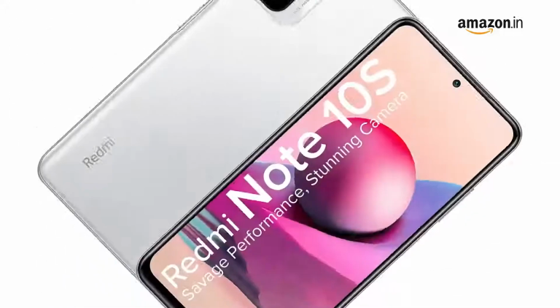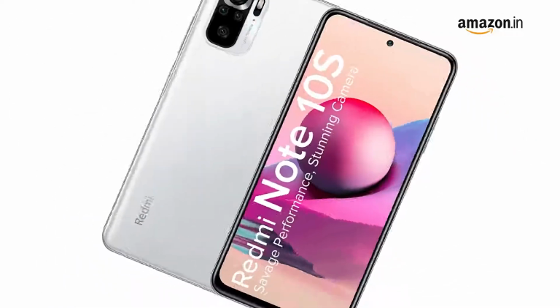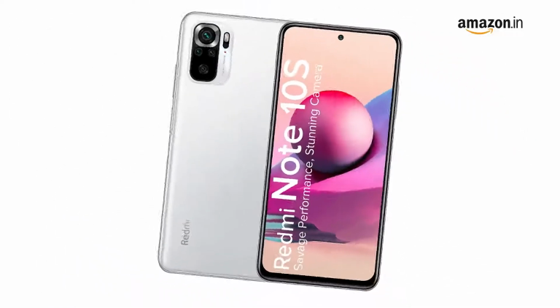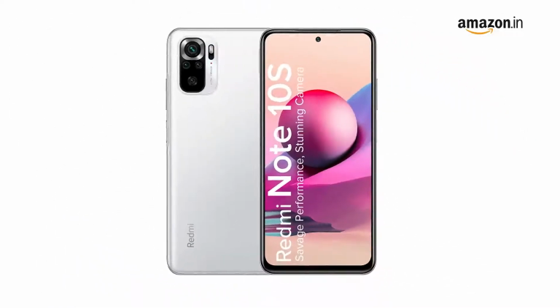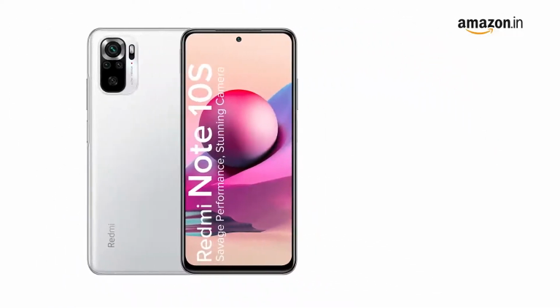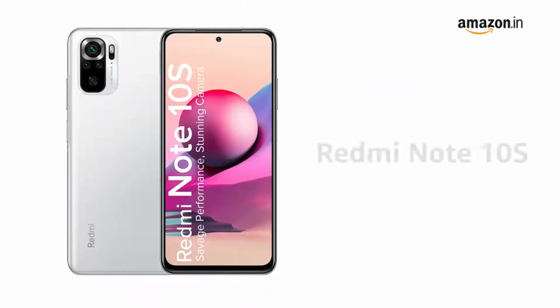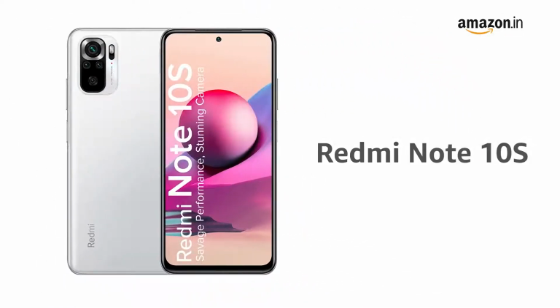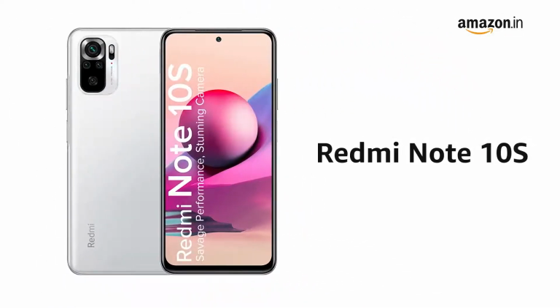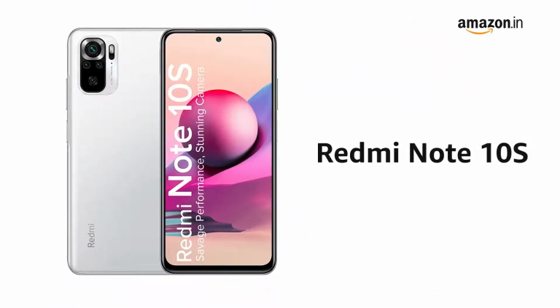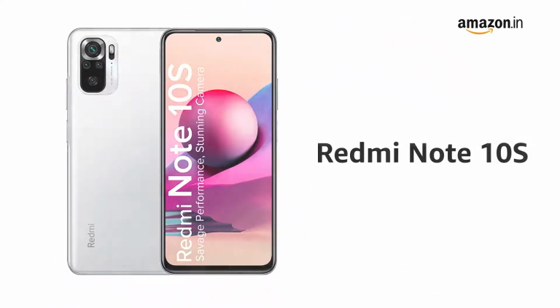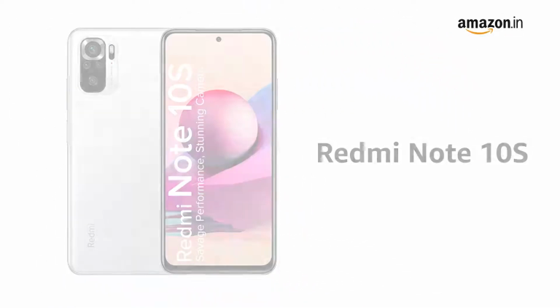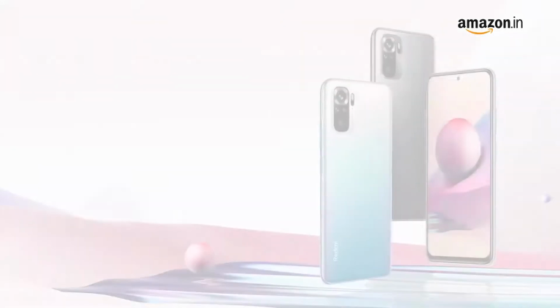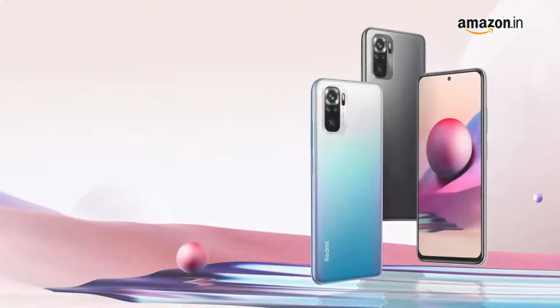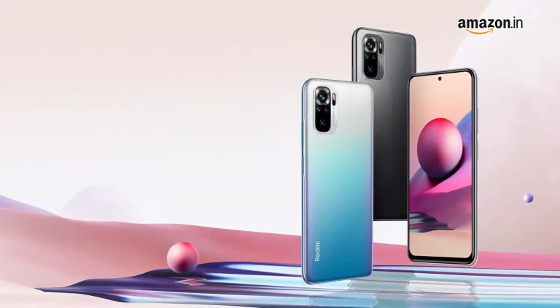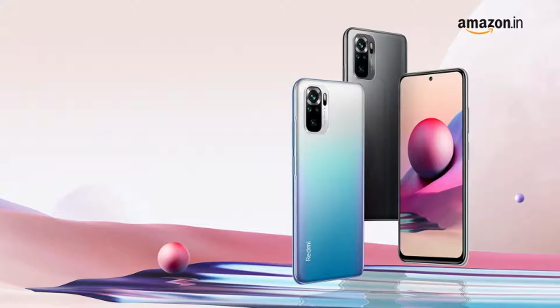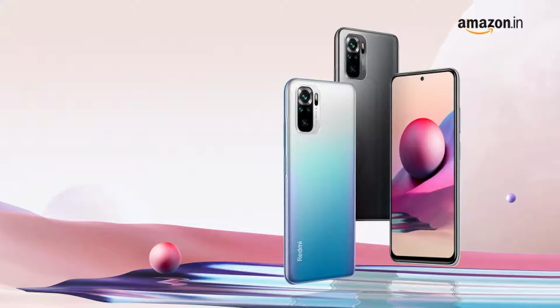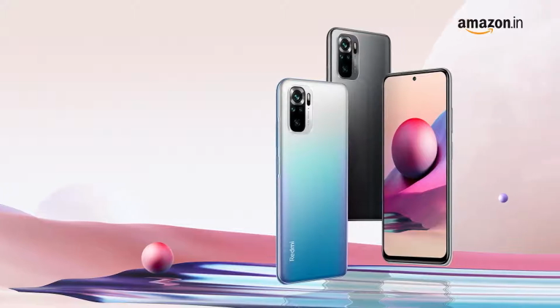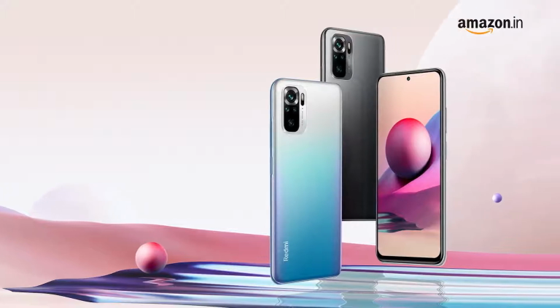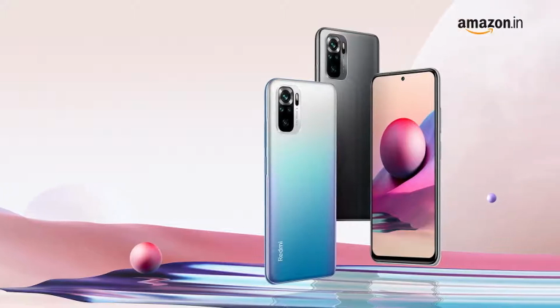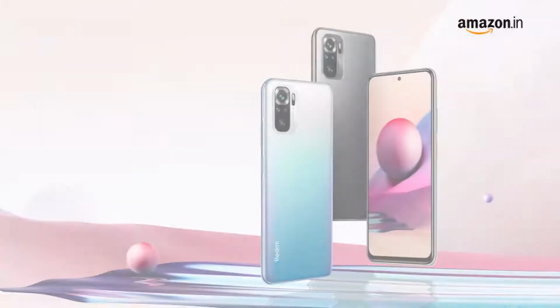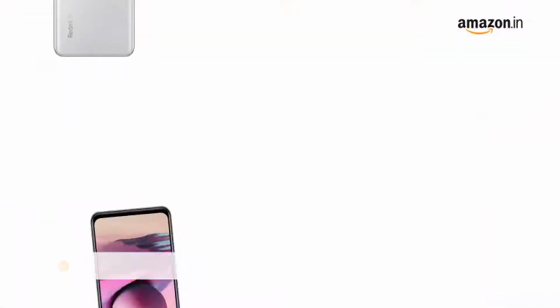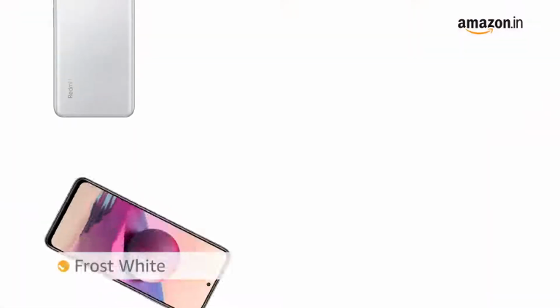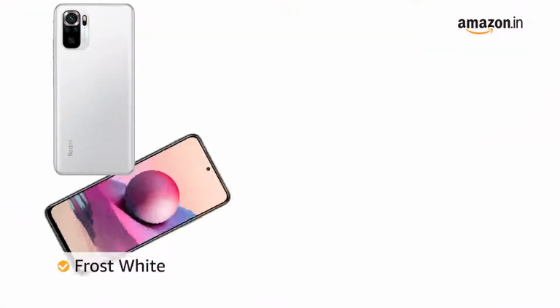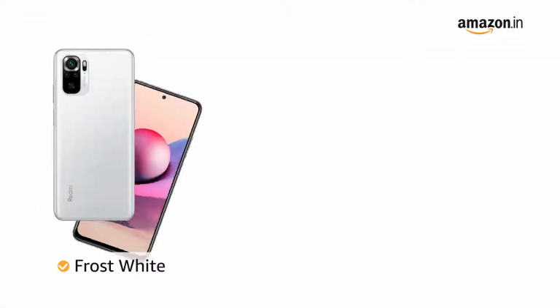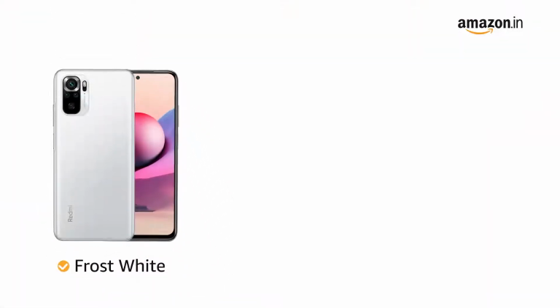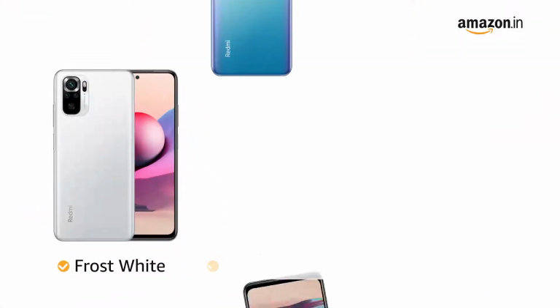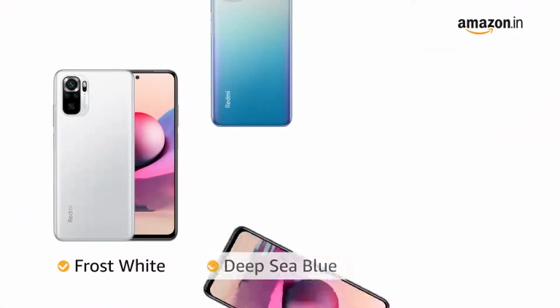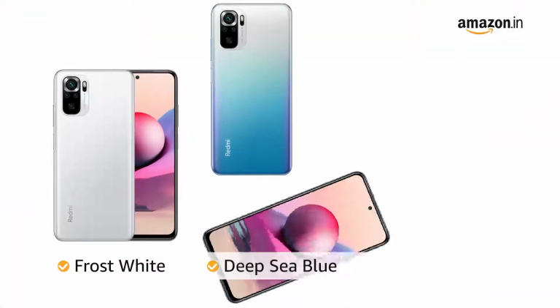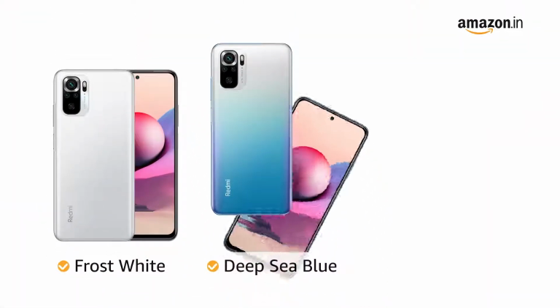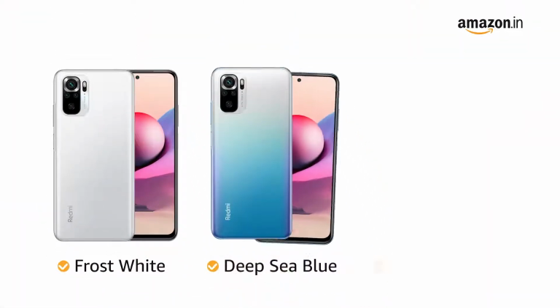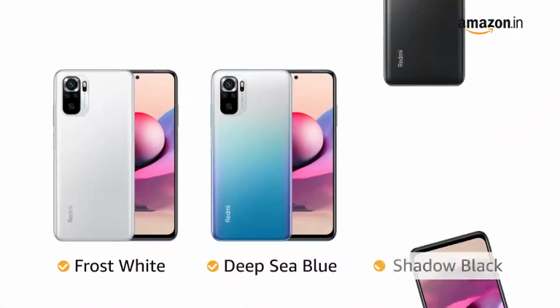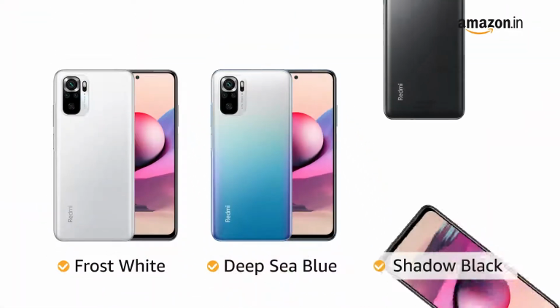Presenting the new Redmi Note 10S. It is available in three different colors: Frost White, Deep Sea Blue, and Shadow Black.